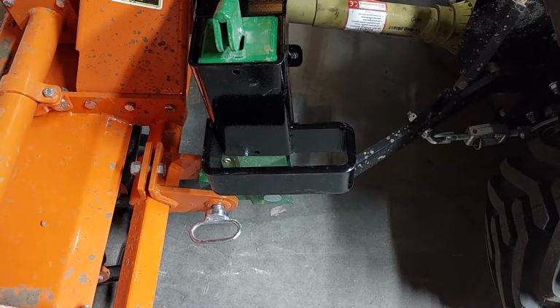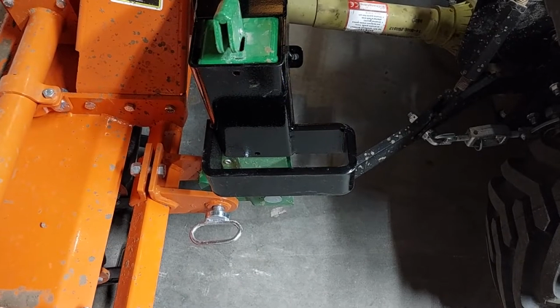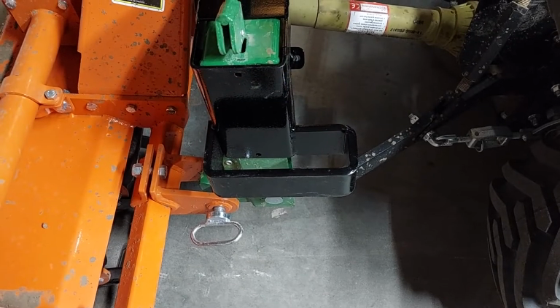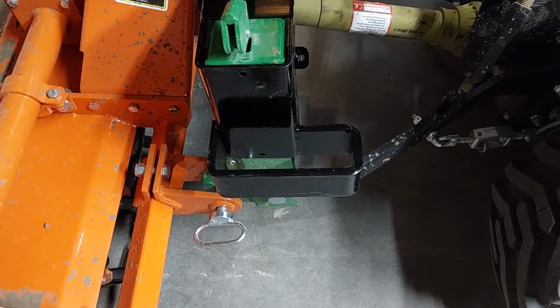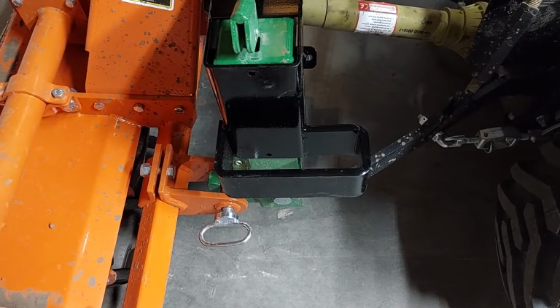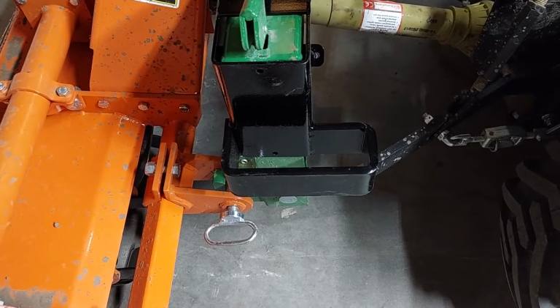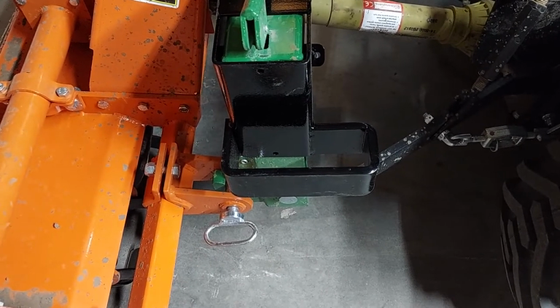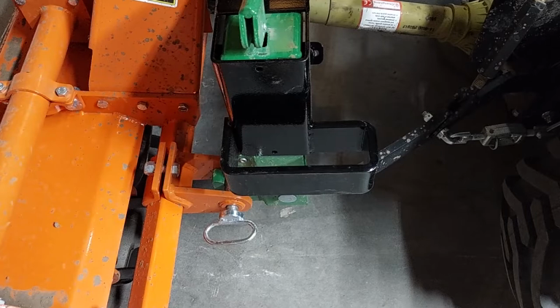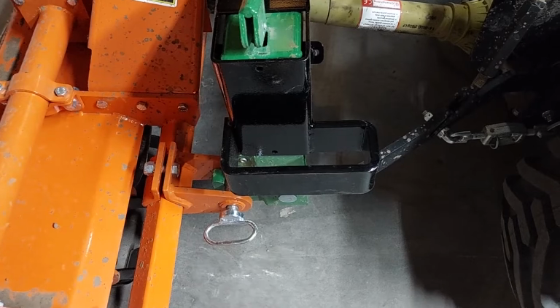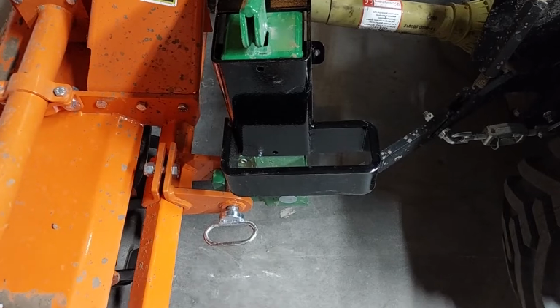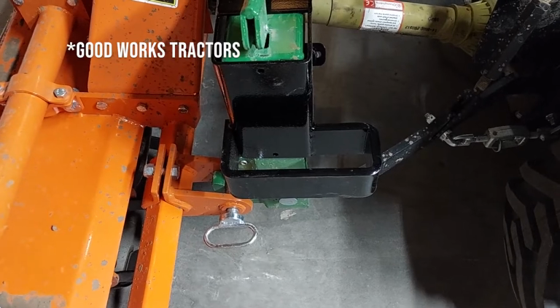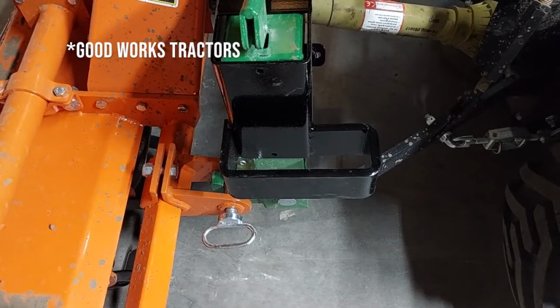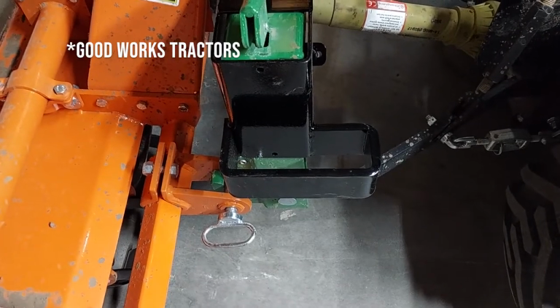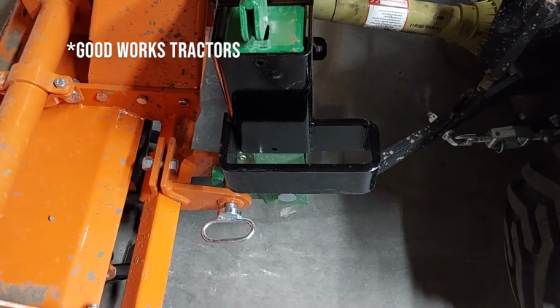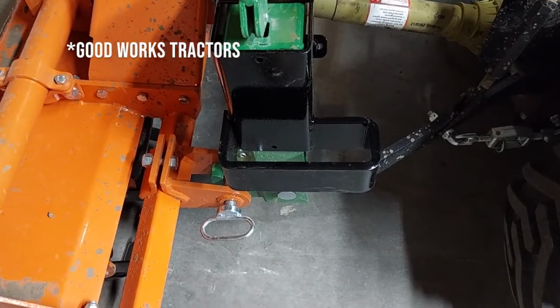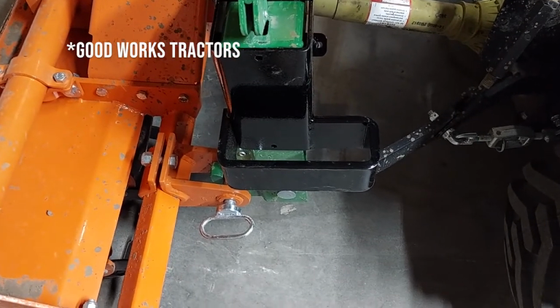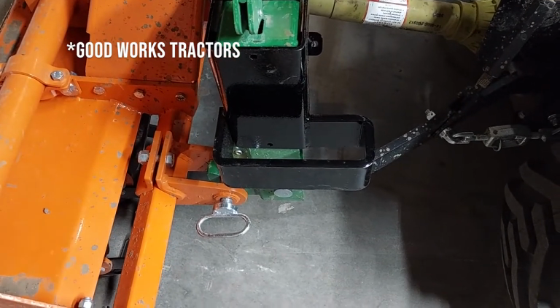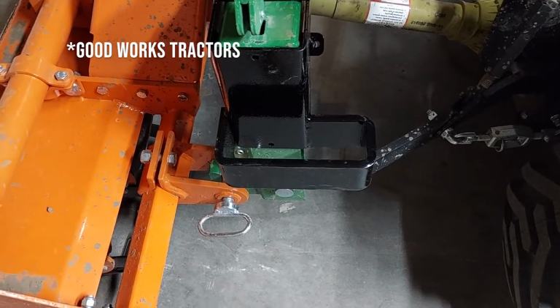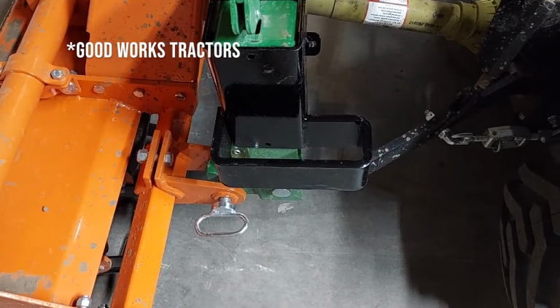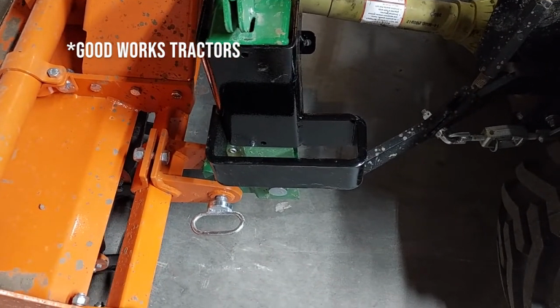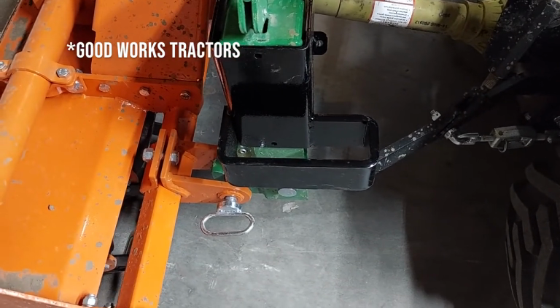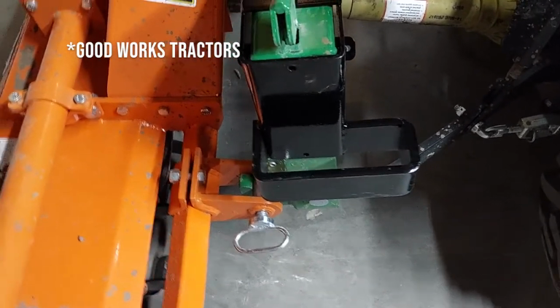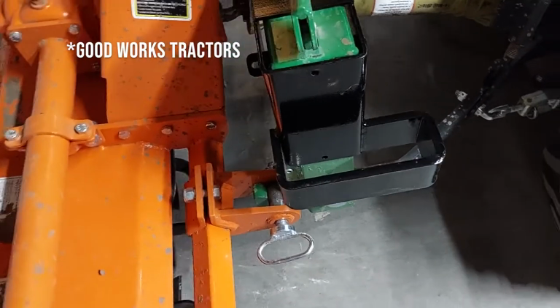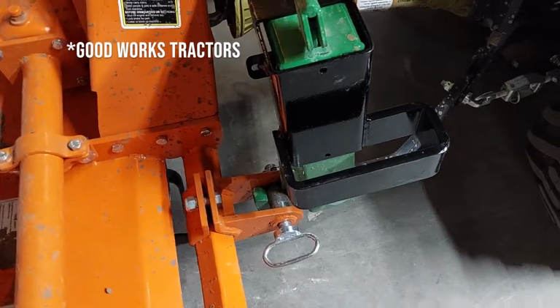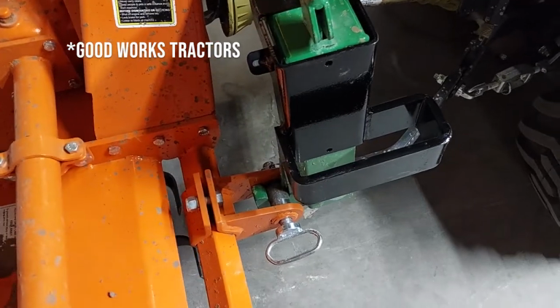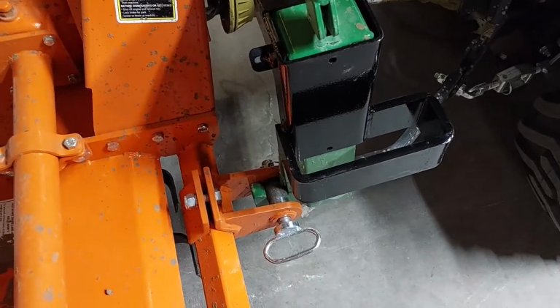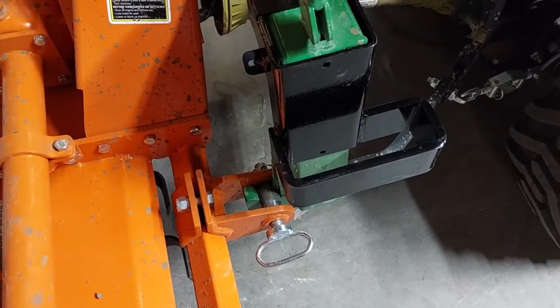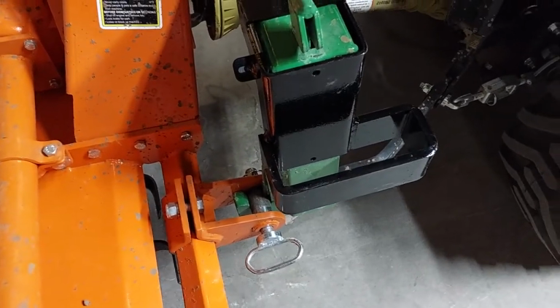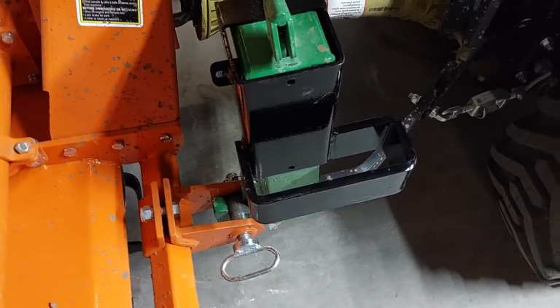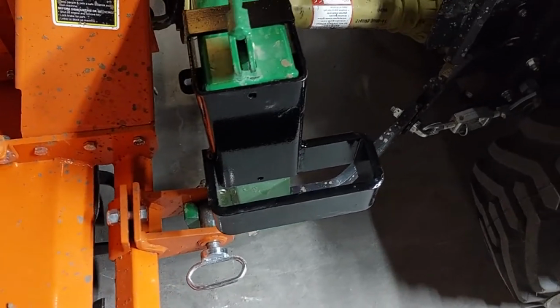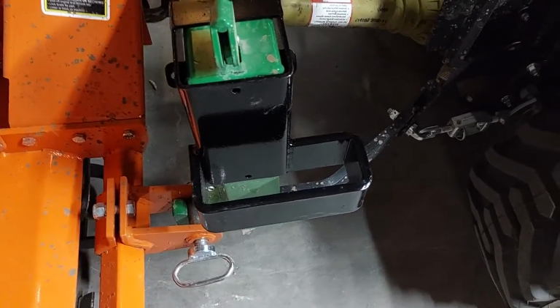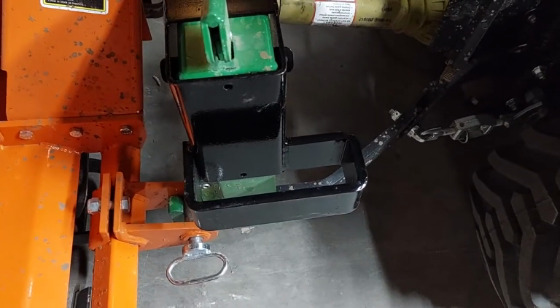Welcome back to the Green Workbench. I just want to show you a new product I got from Good Works Tractors — these weight brackets for the John Deere I-Hitch, the John Deere version of the Quick Hitch.